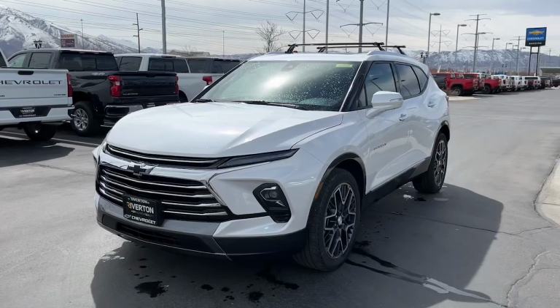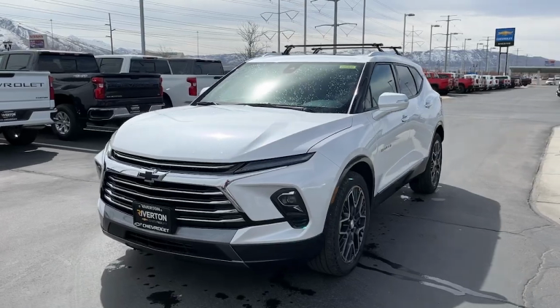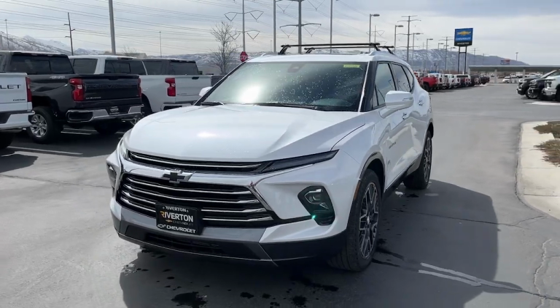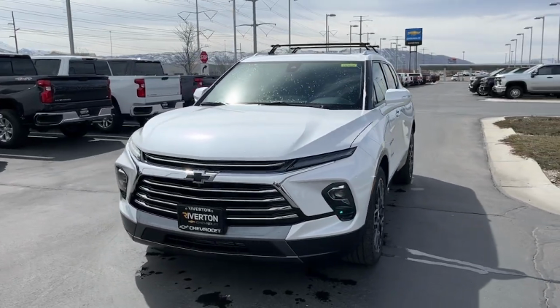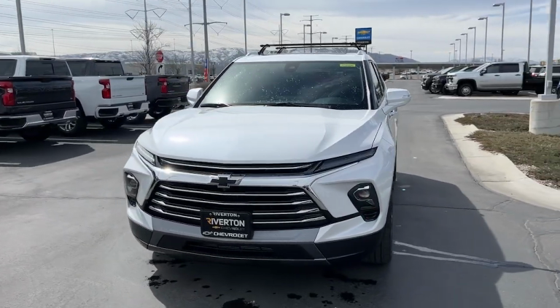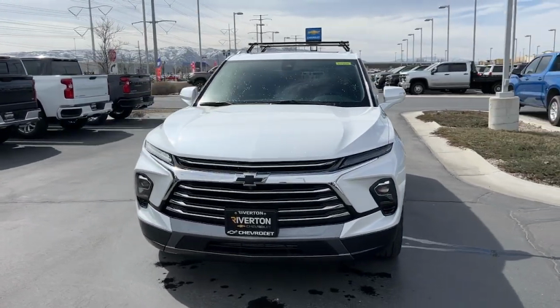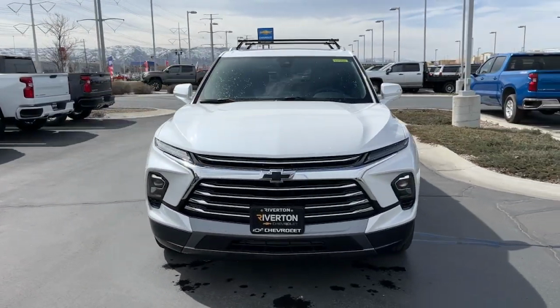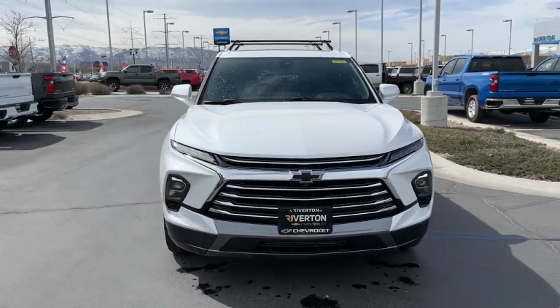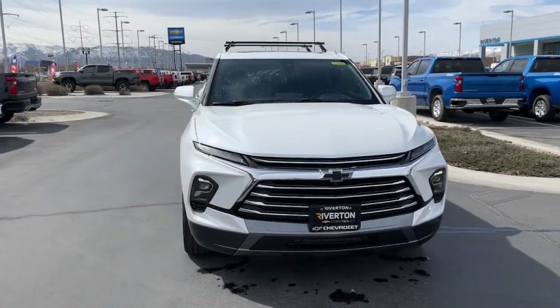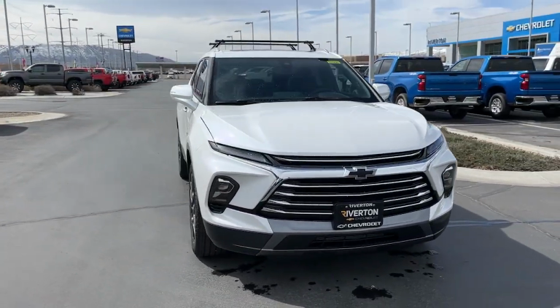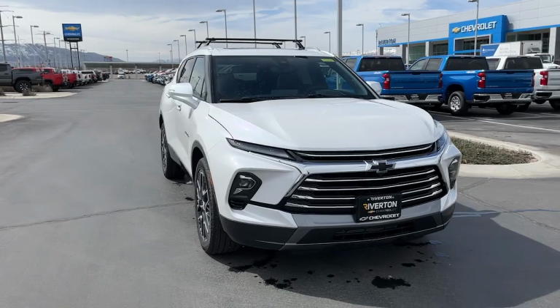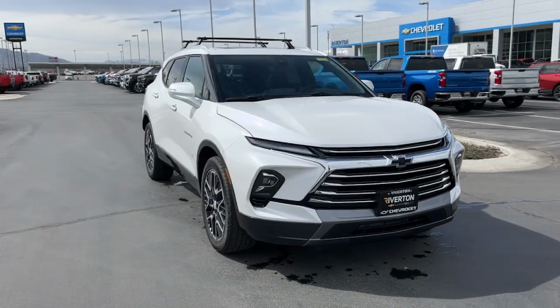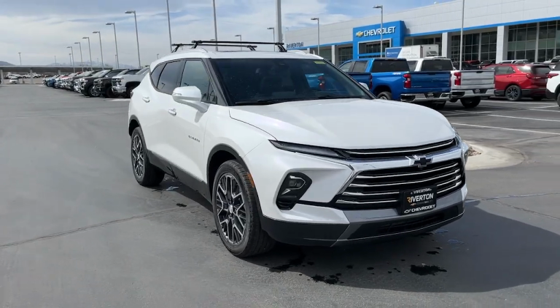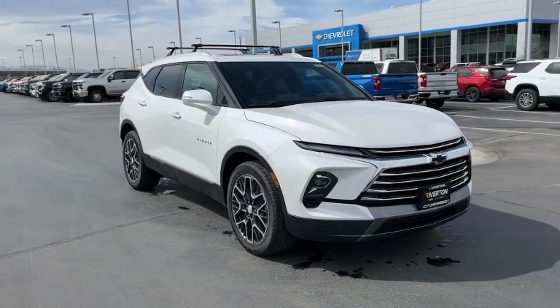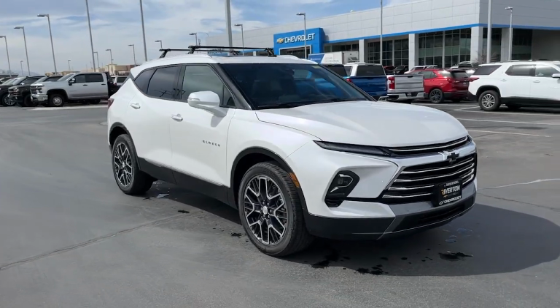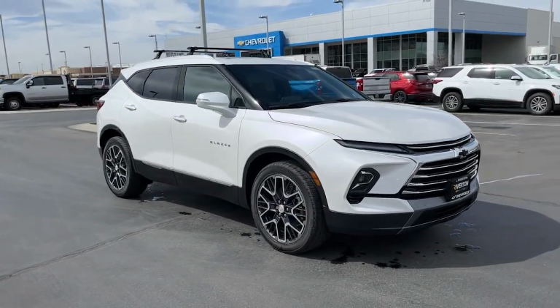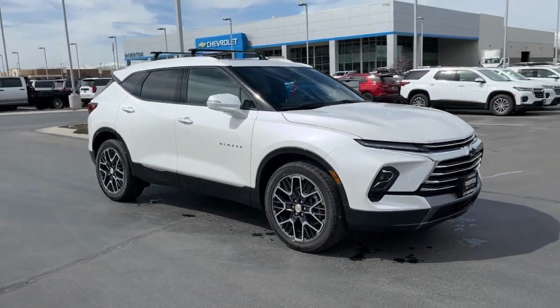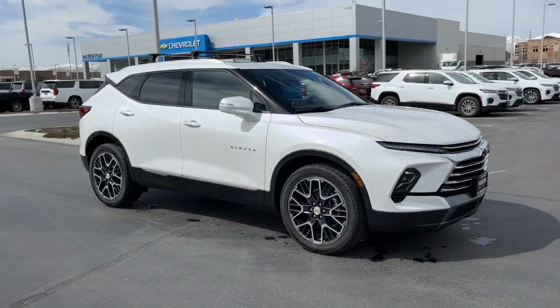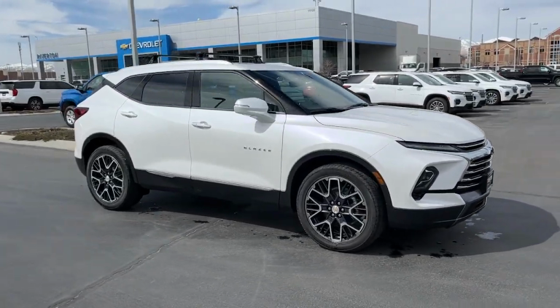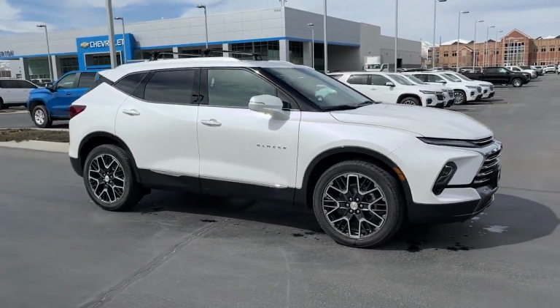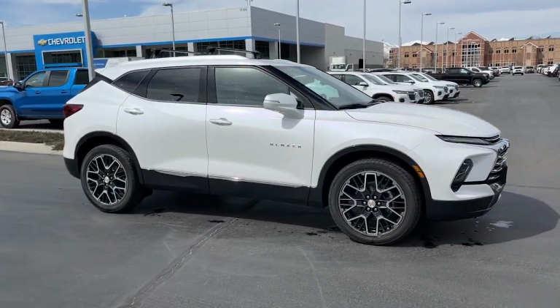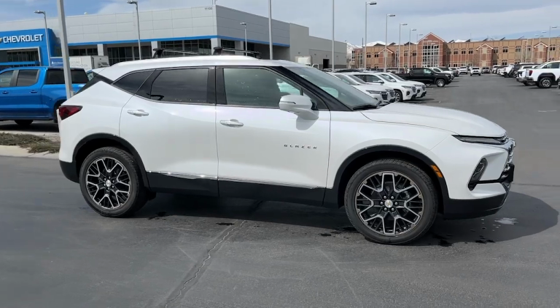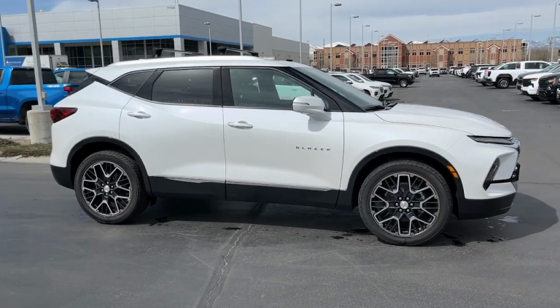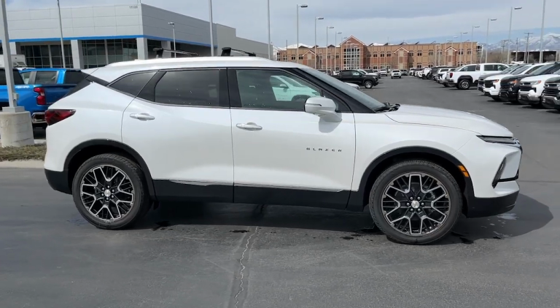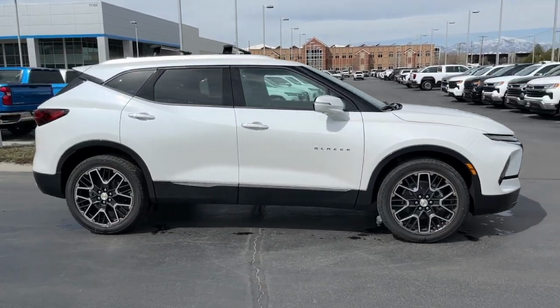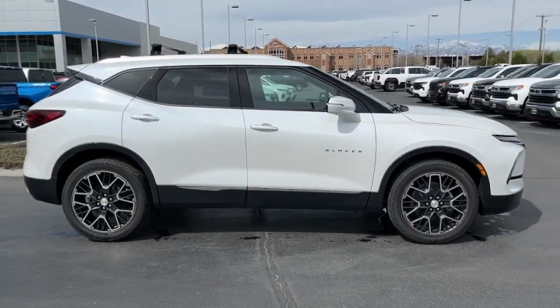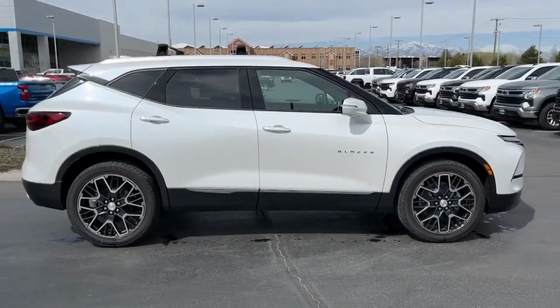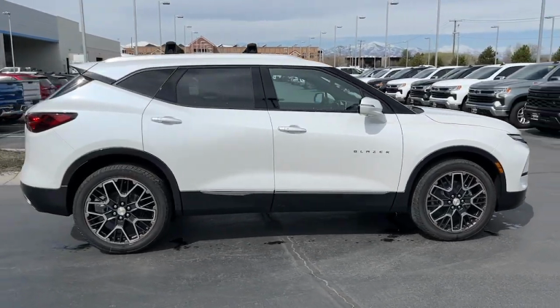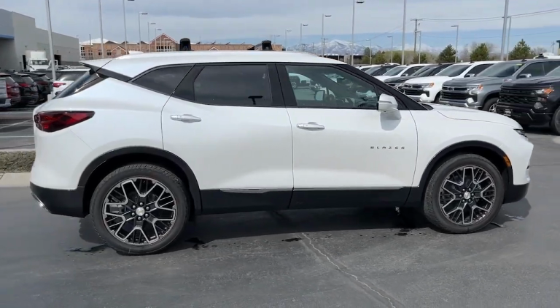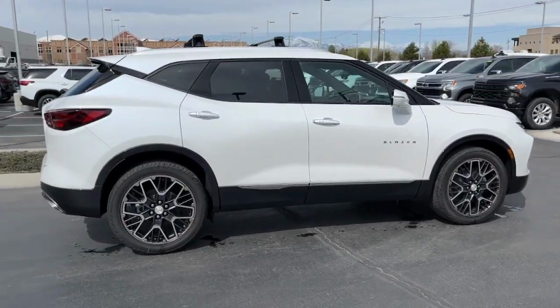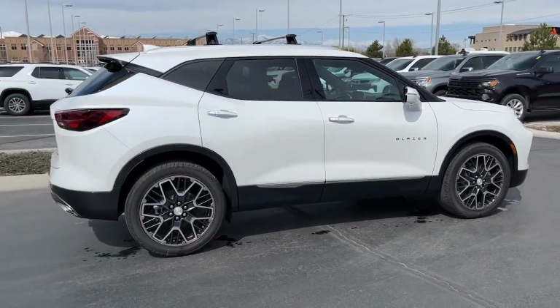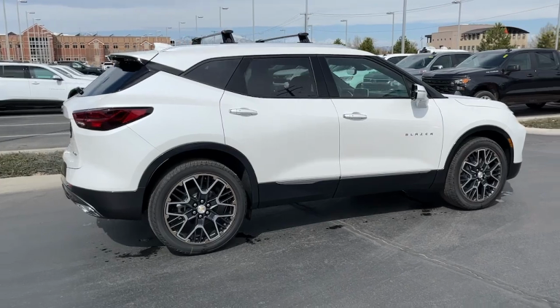Introducing the 2023 Chevrolet Blazer. This distinctively stylish Blazer offers sporty looks and handling, a quiet, spacious cabin equipped with desirable safety and connectivity features, and a smooth, confident ride.